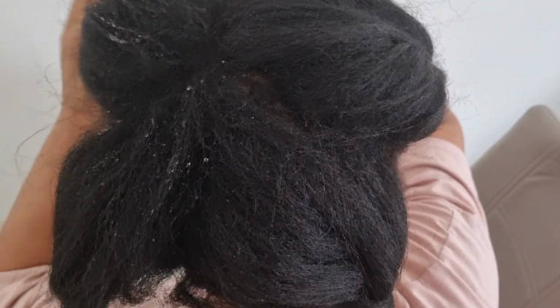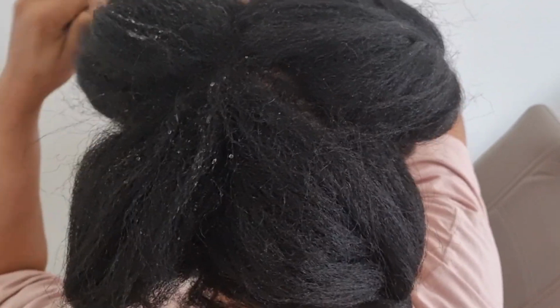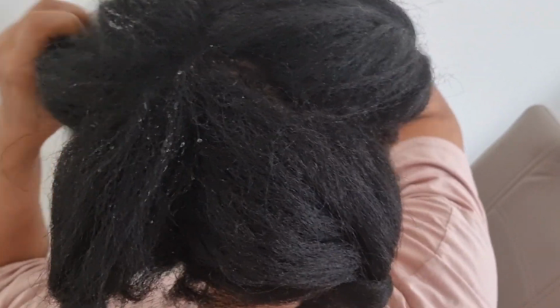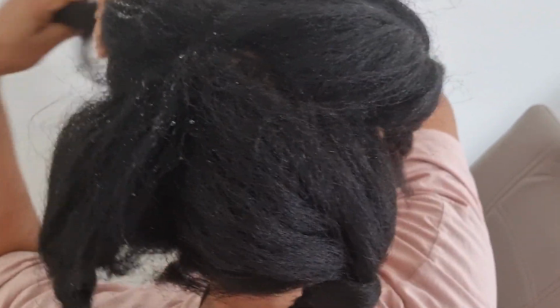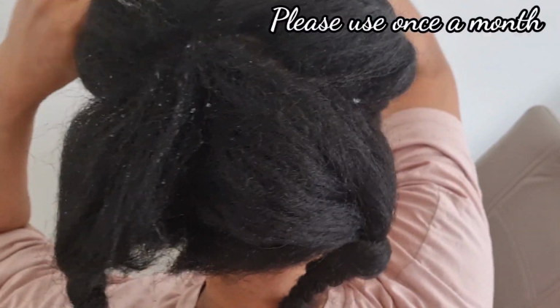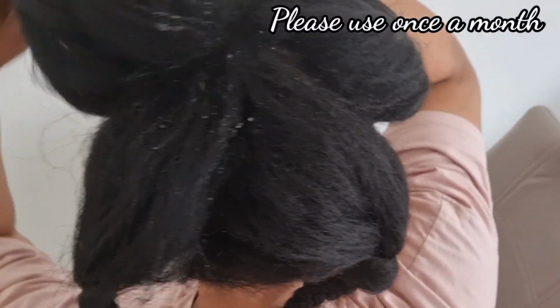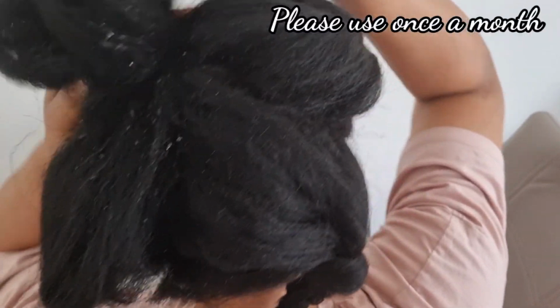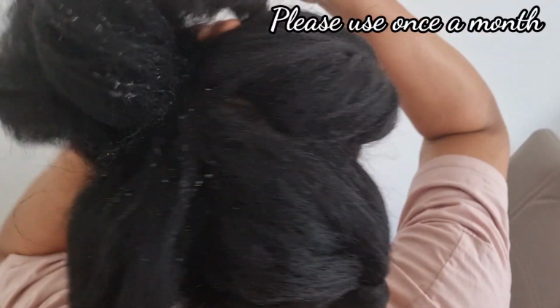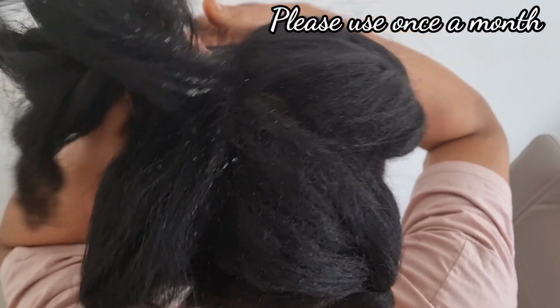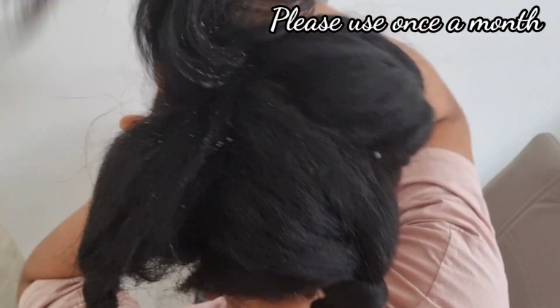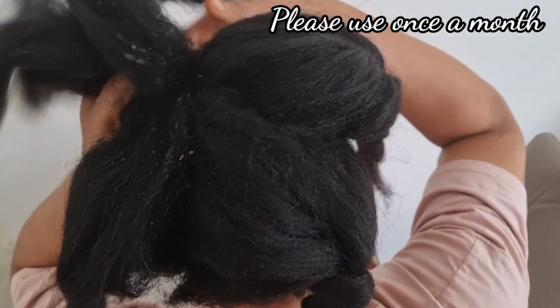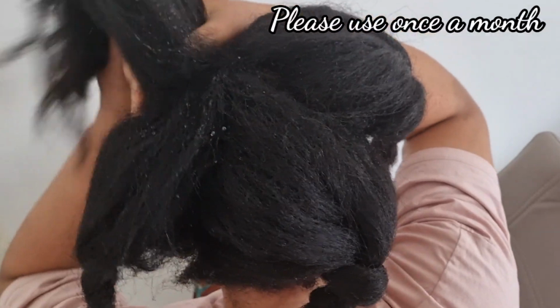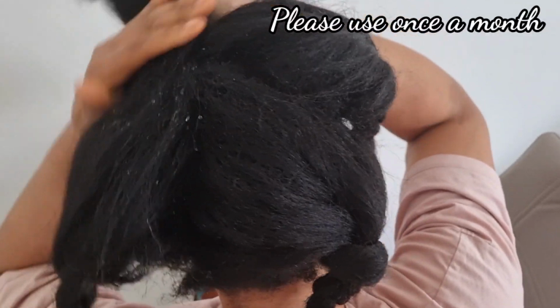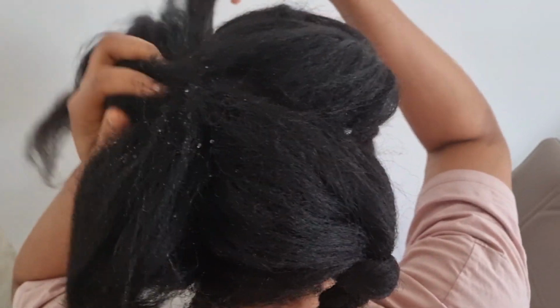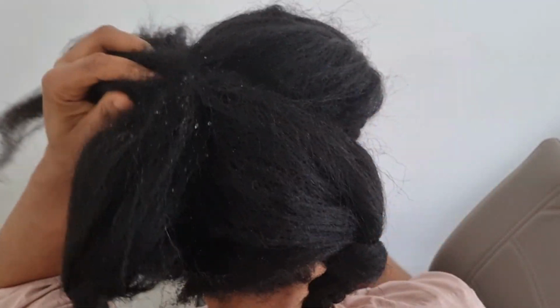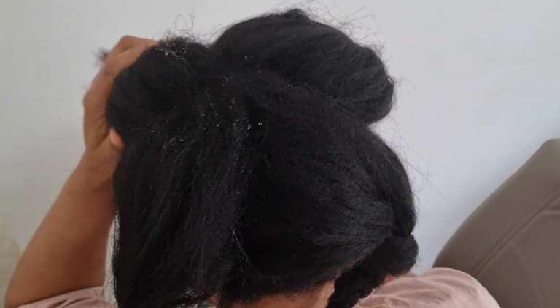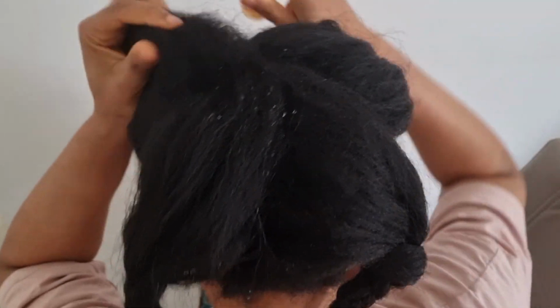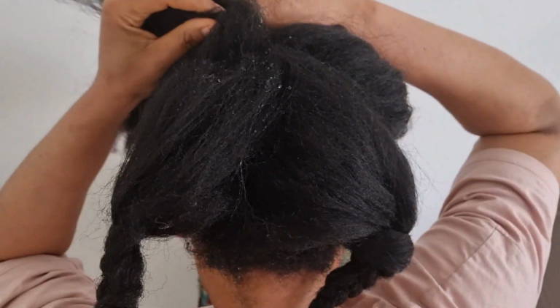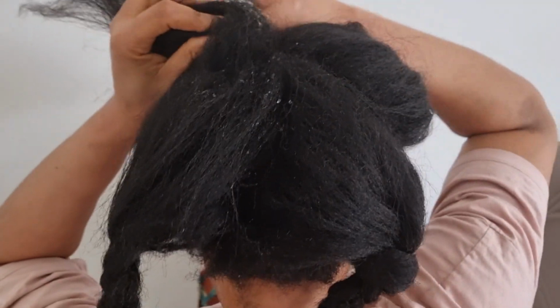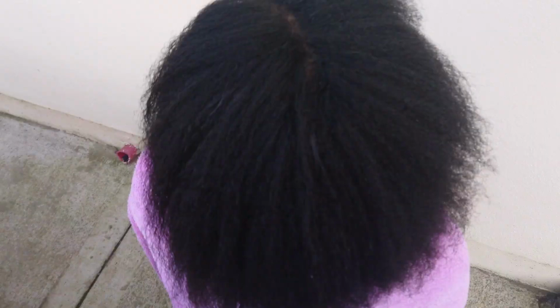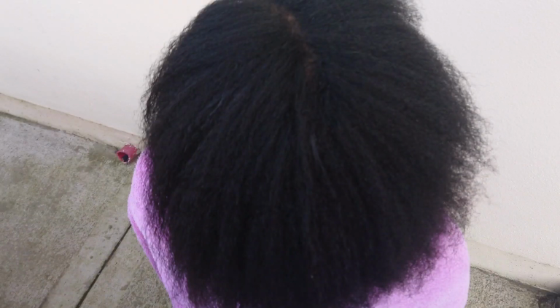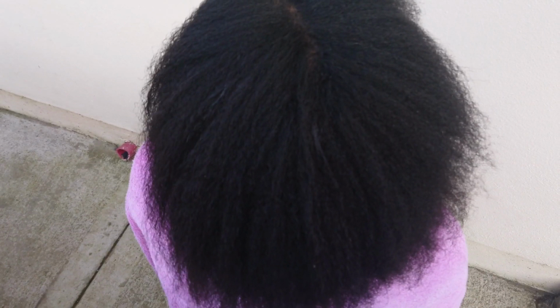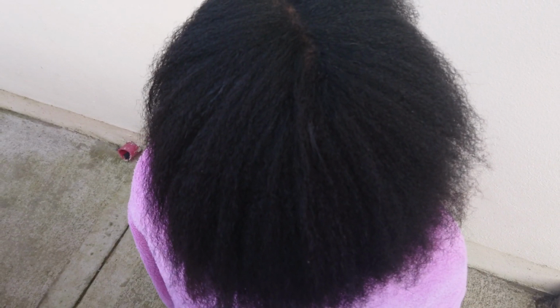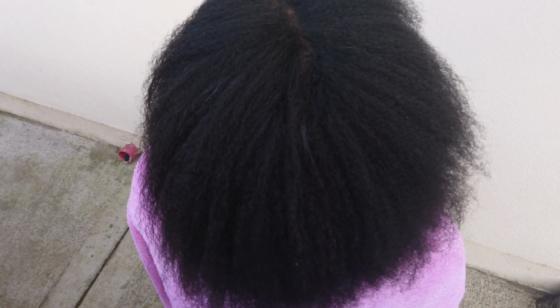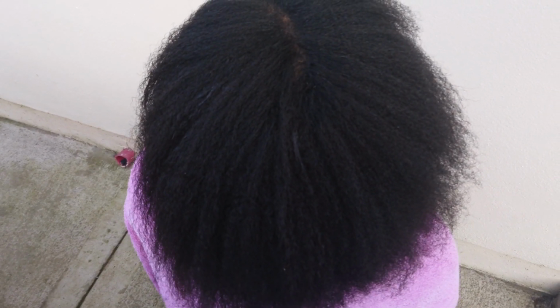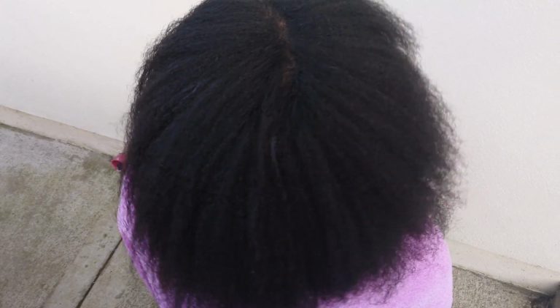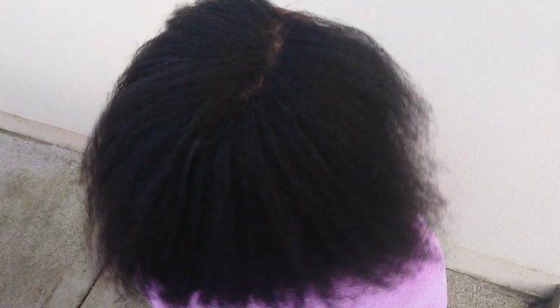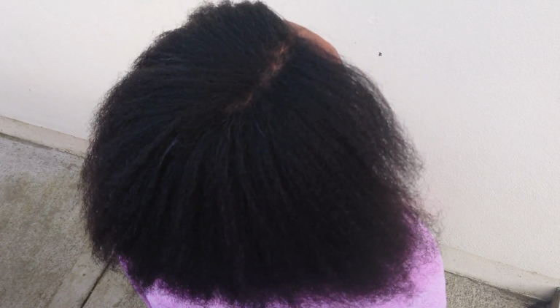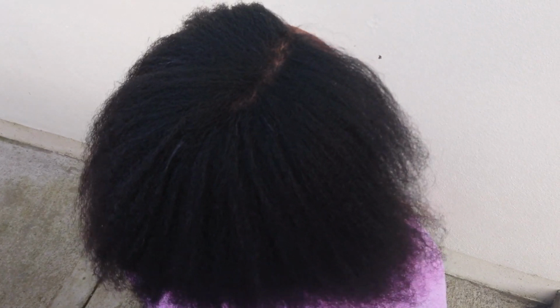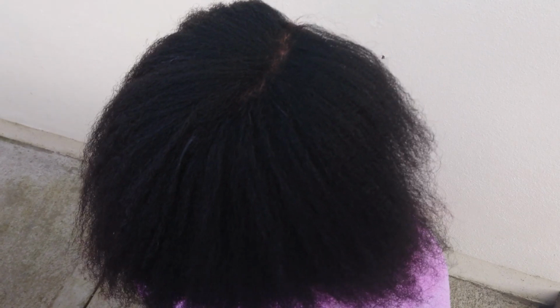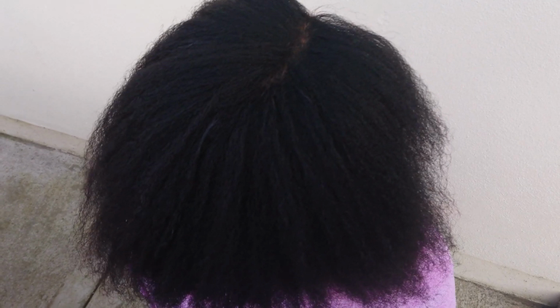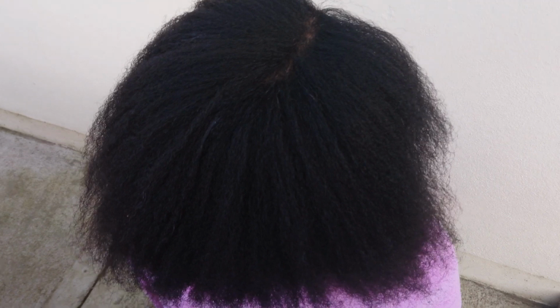After washing with shampoo, condition your hair and apply any hair serum. You need to follow all this procedure because green tea can dehydrate your hair. I hope that this video is helpful.